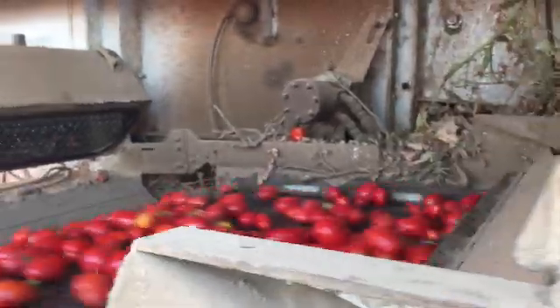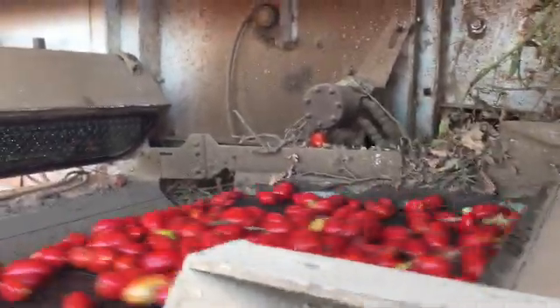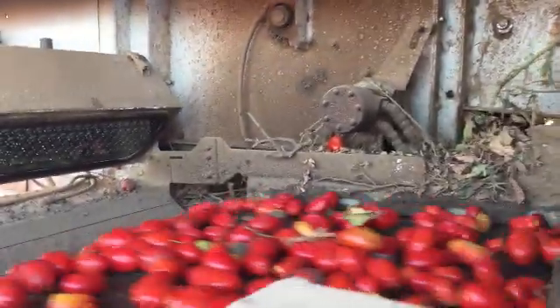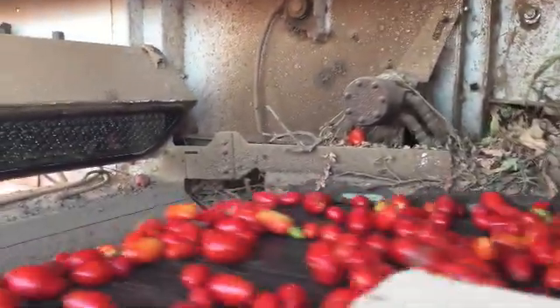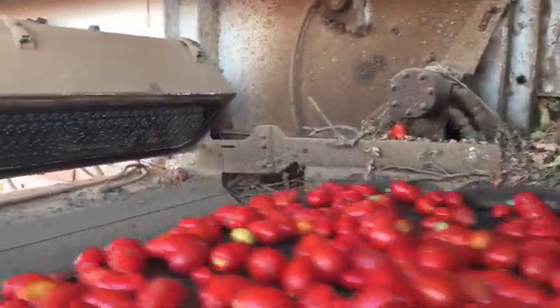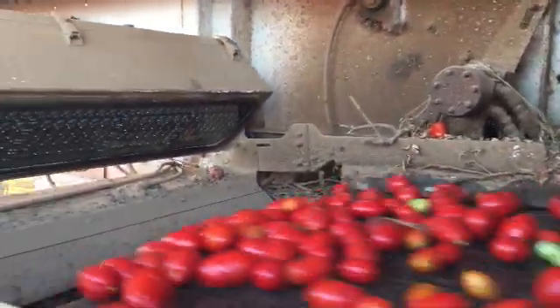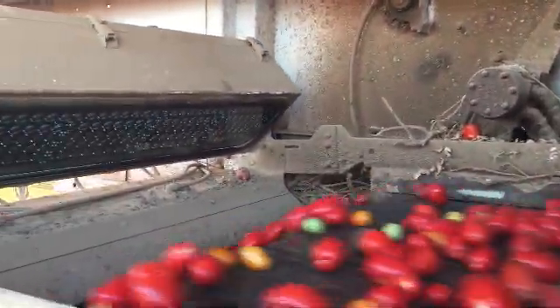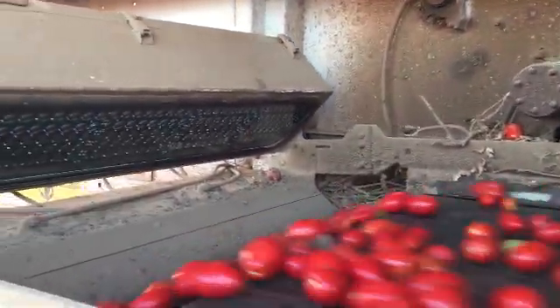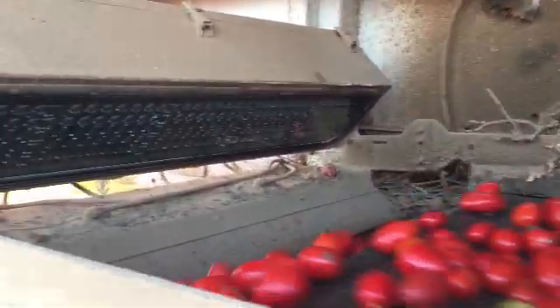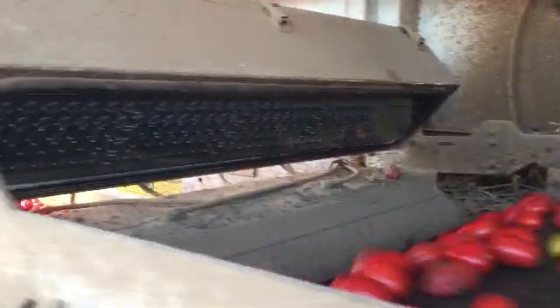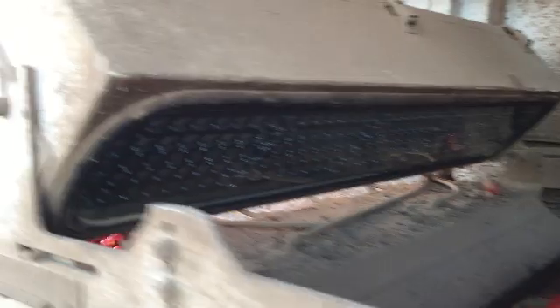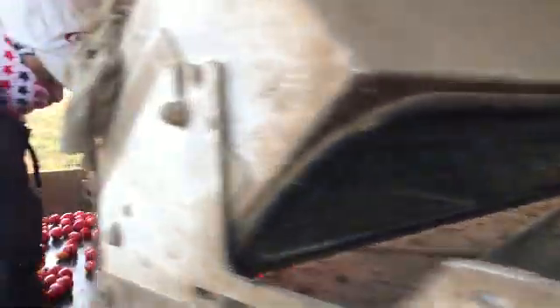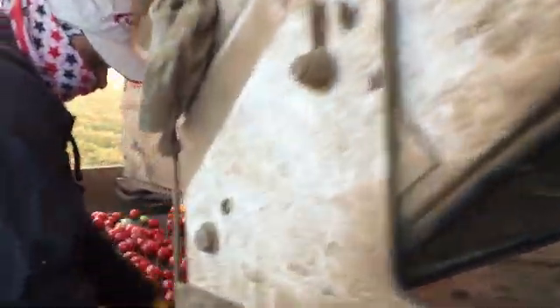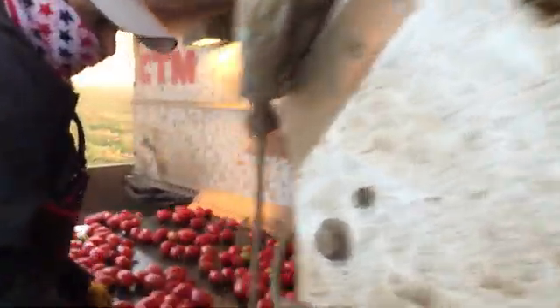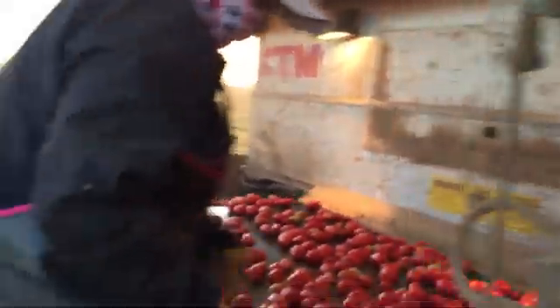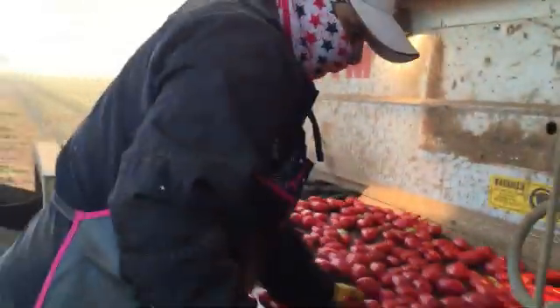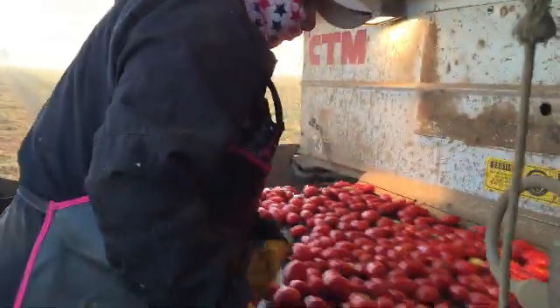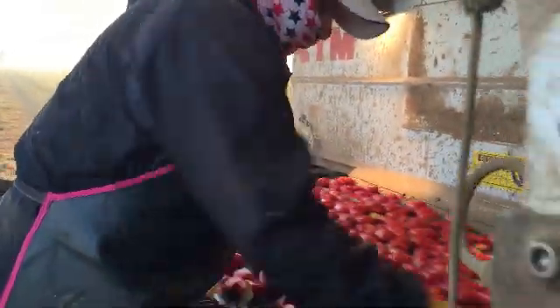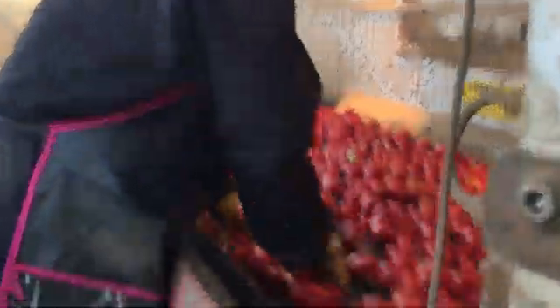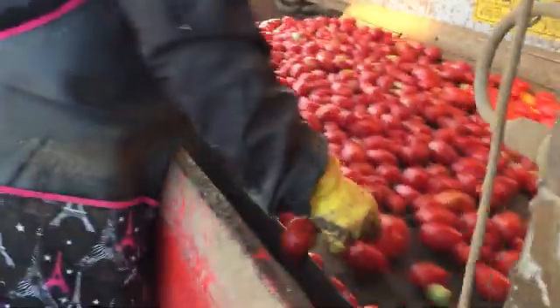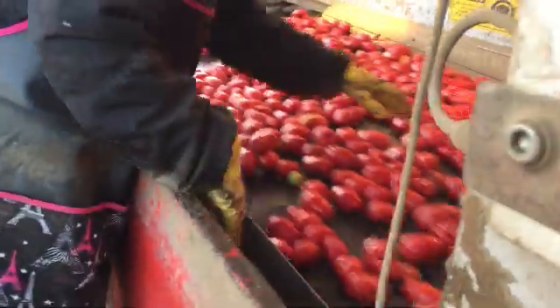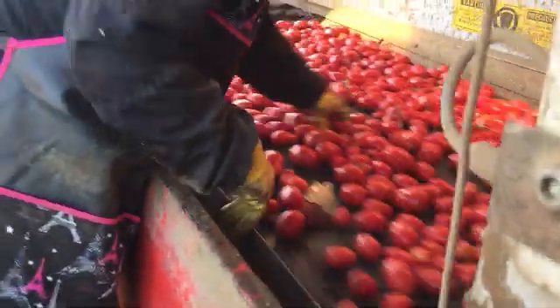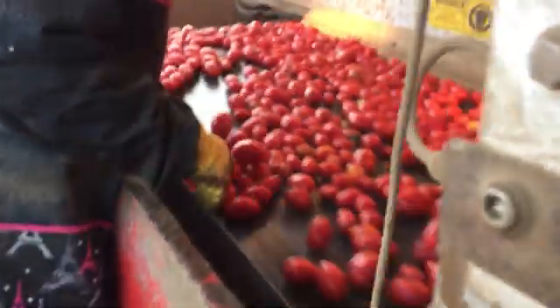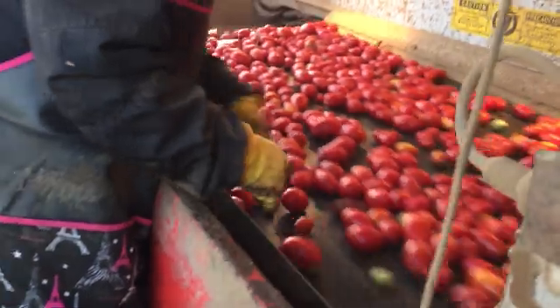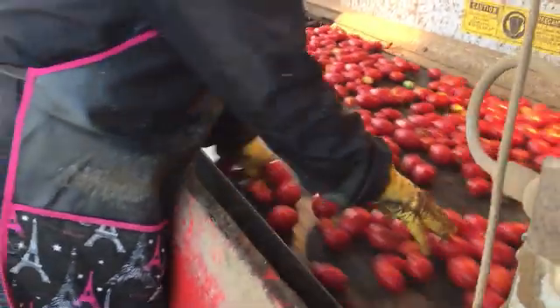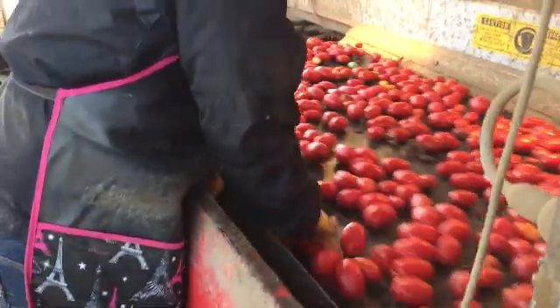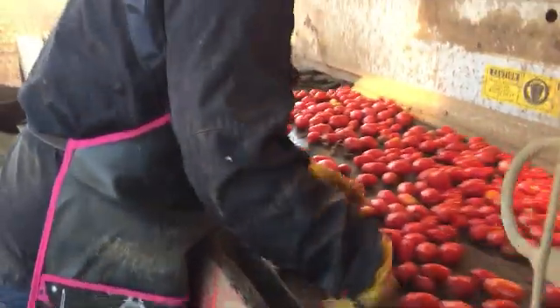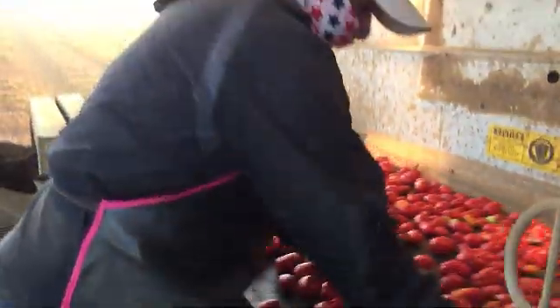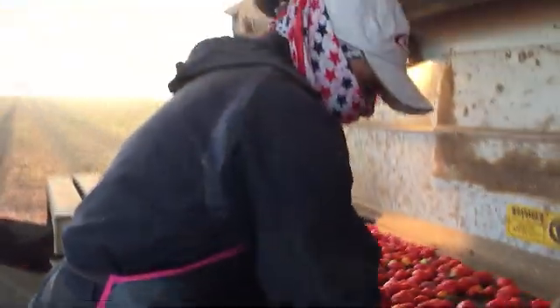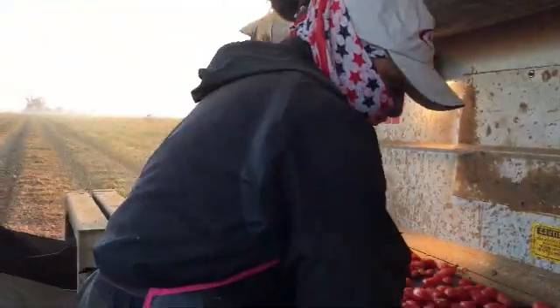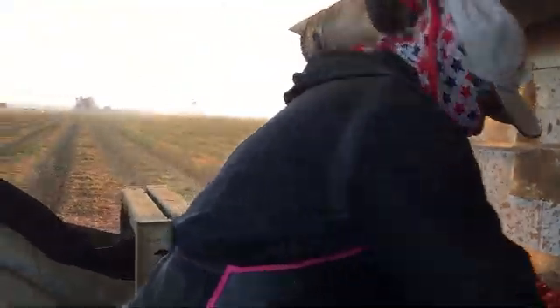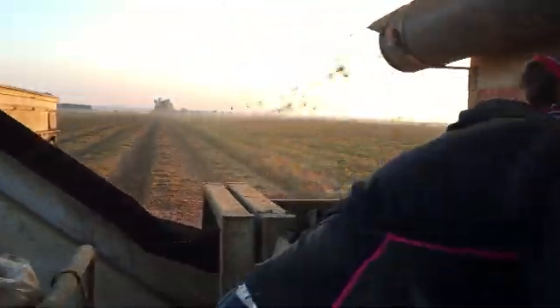The tomatoes go through a color sorting machine, and then there is a final sorting step where a worker hand sorts the tomatoes to catch any discolored tomatoes or field debris that were left in after the machine sorting process.